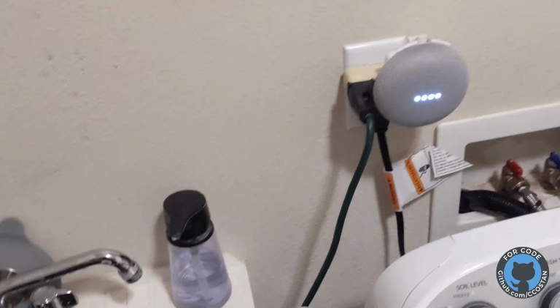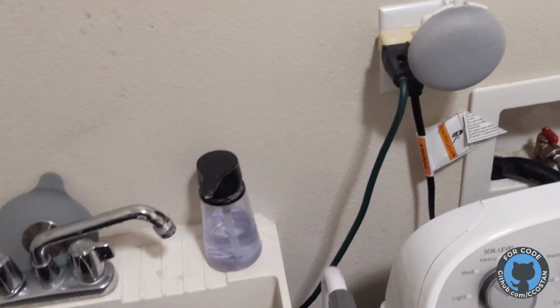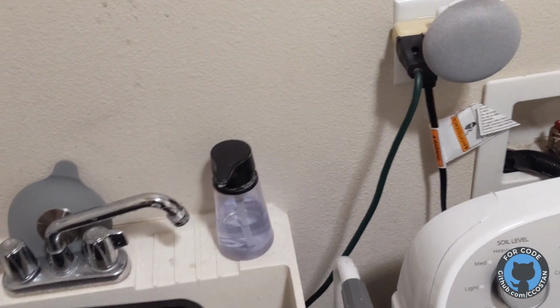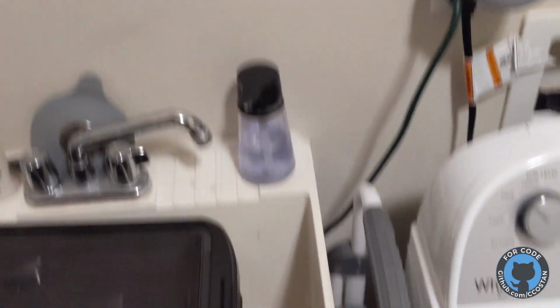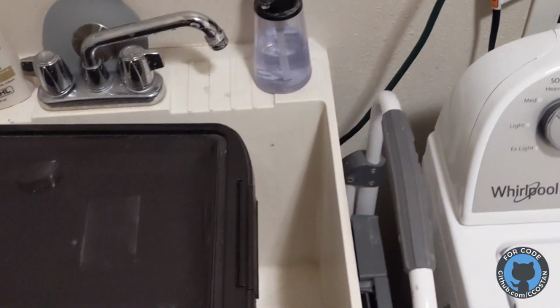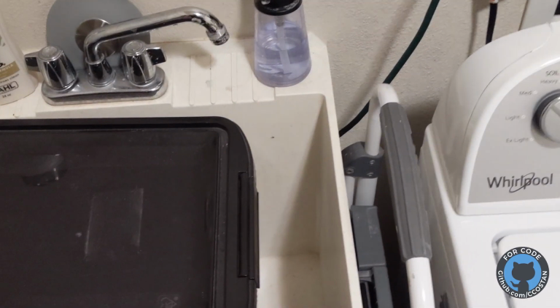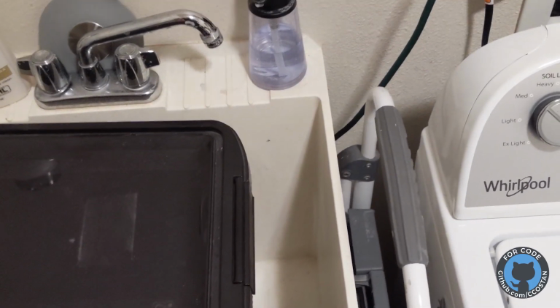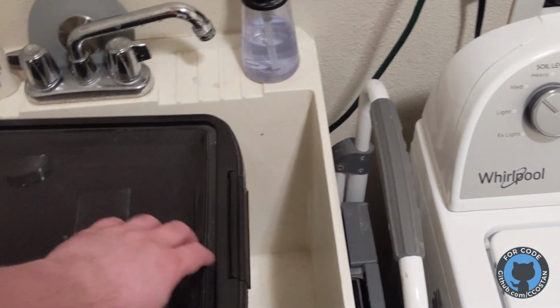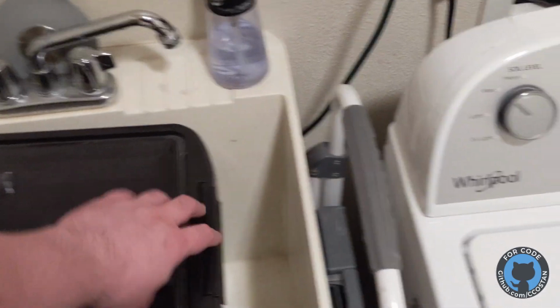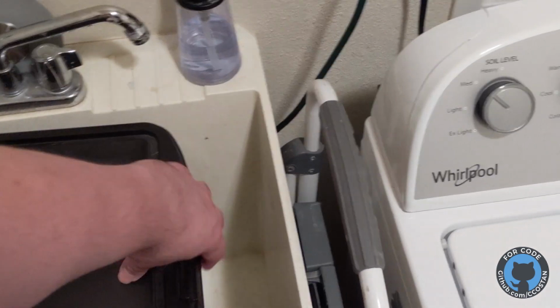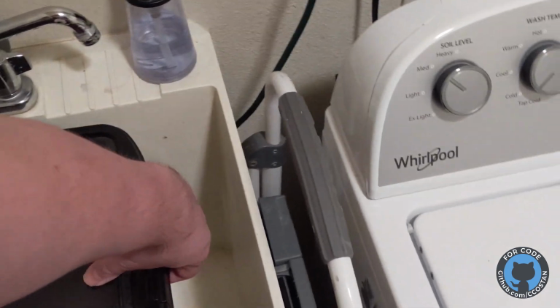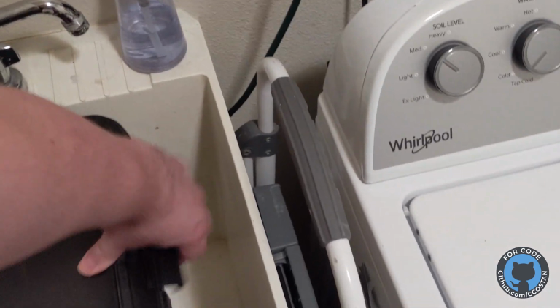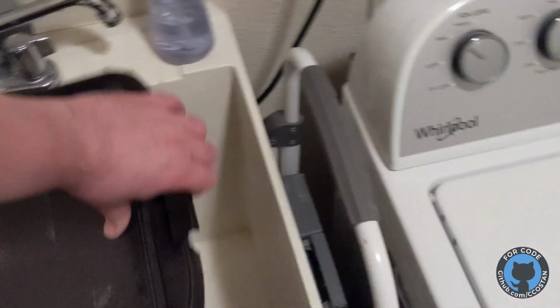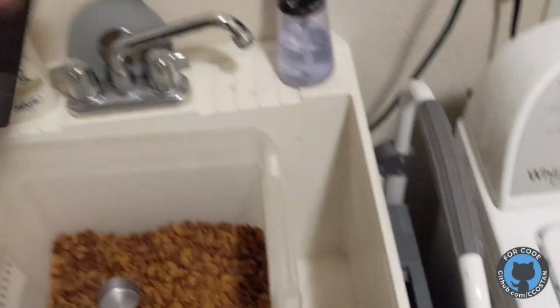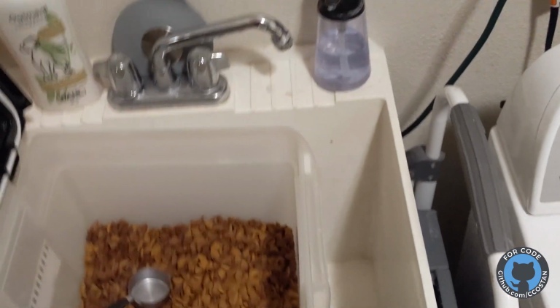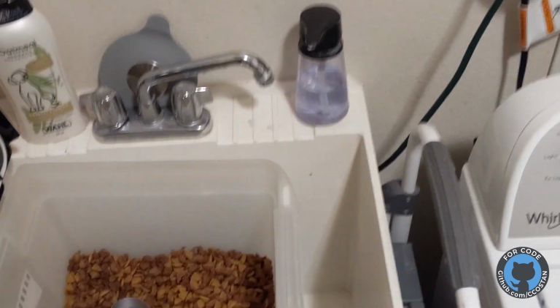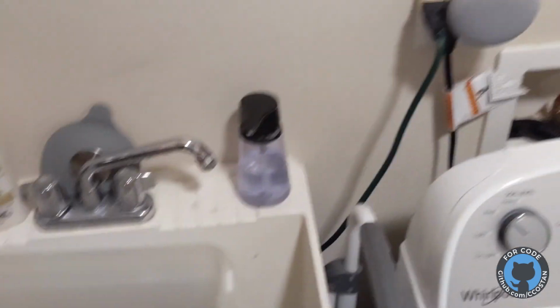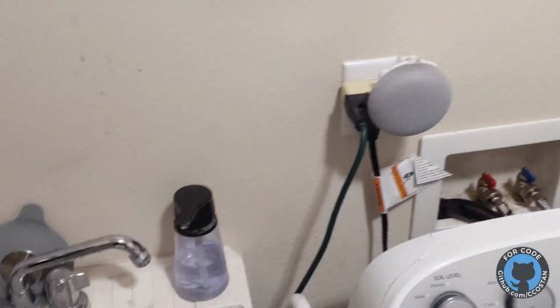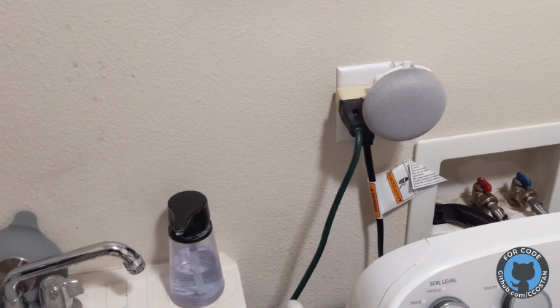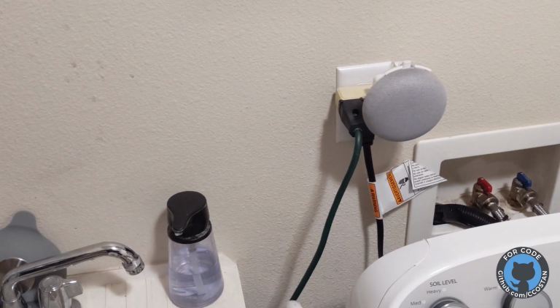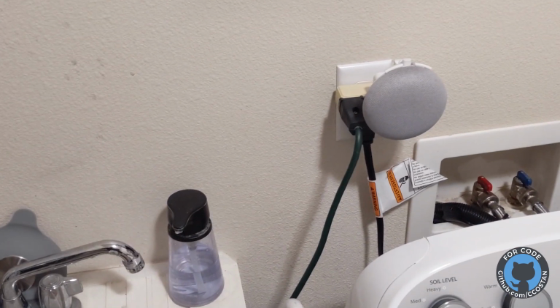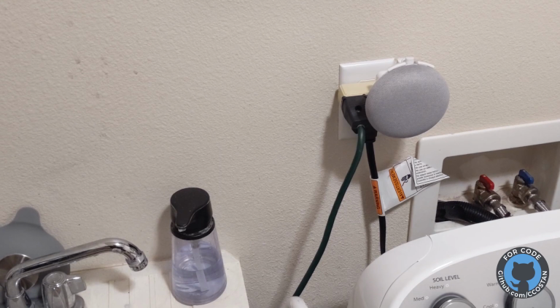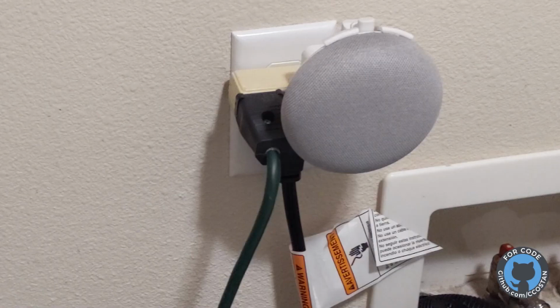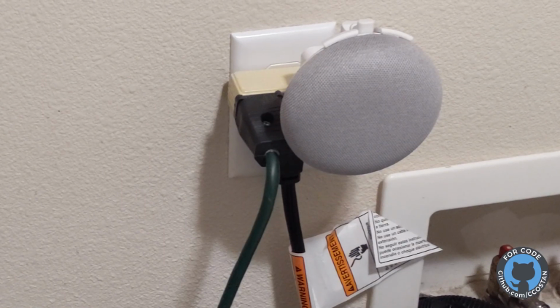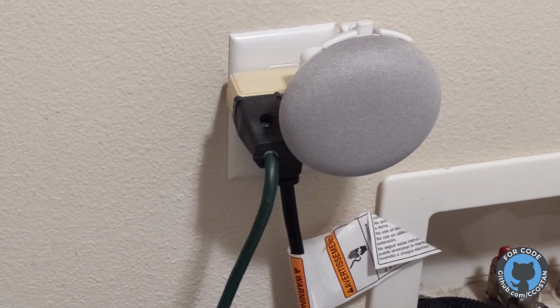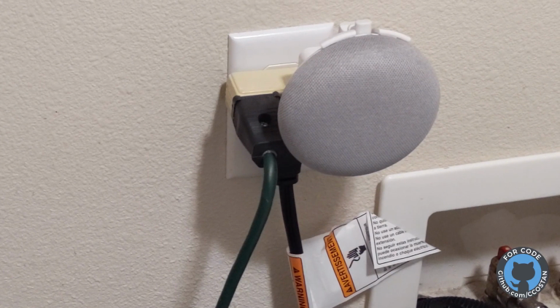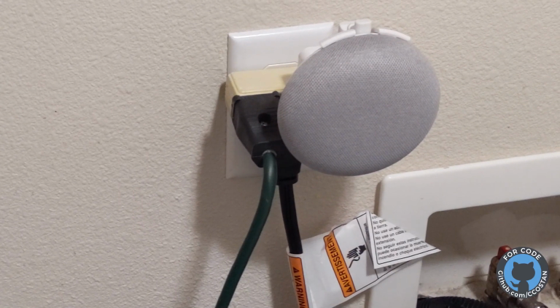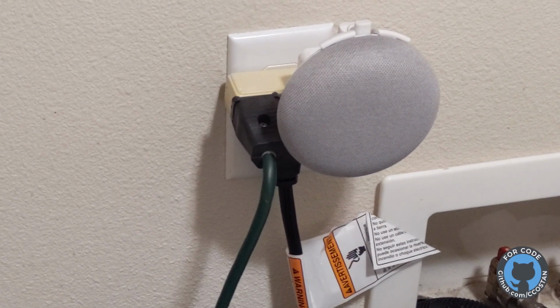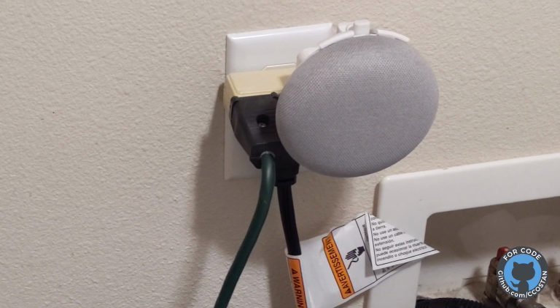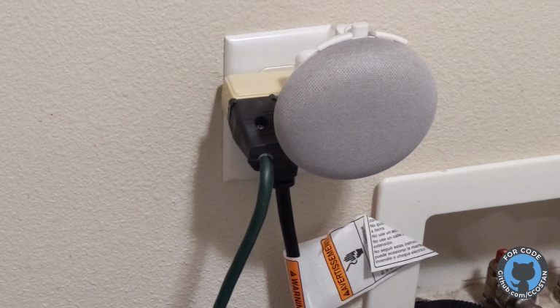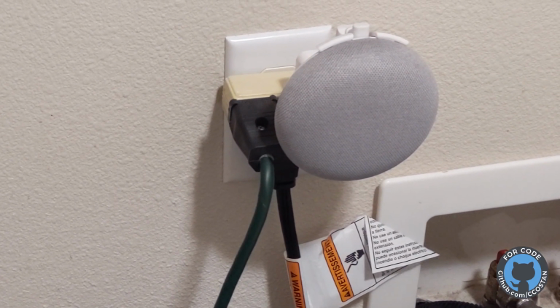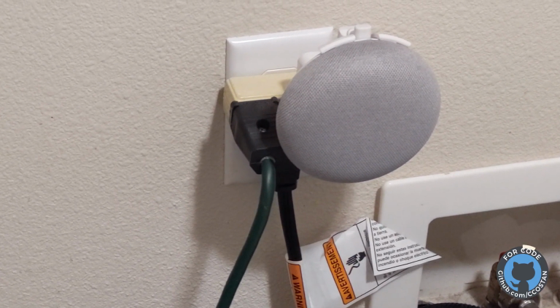Now watch what happens if we try to feed the dog twice in one day. — 'Alert: Murray has already been fed today.'